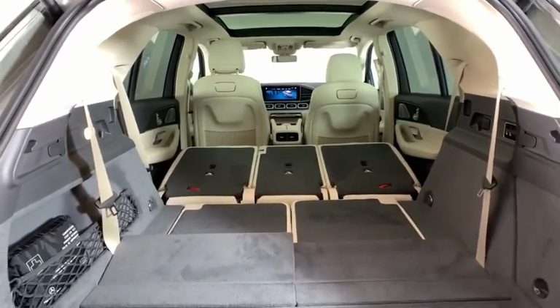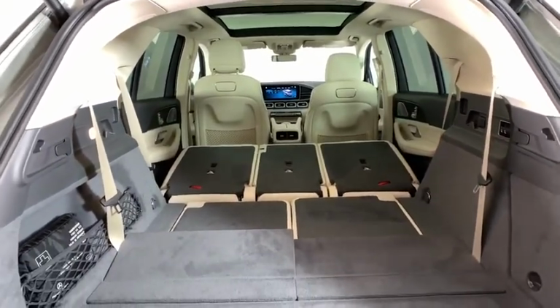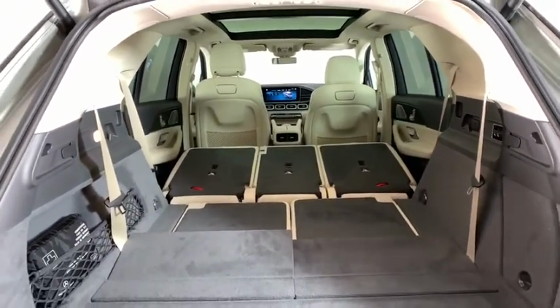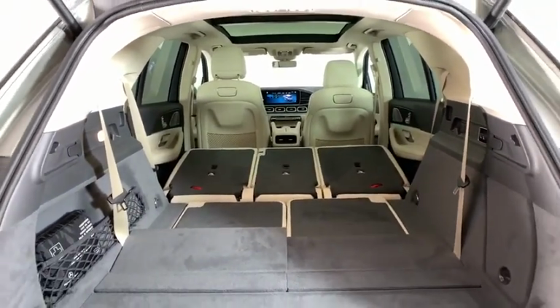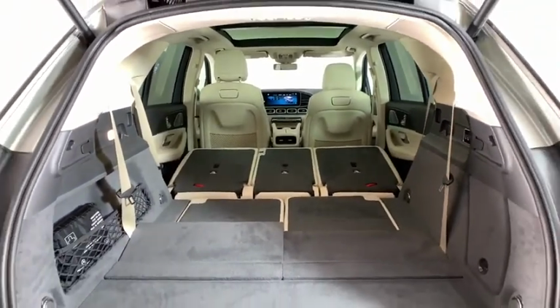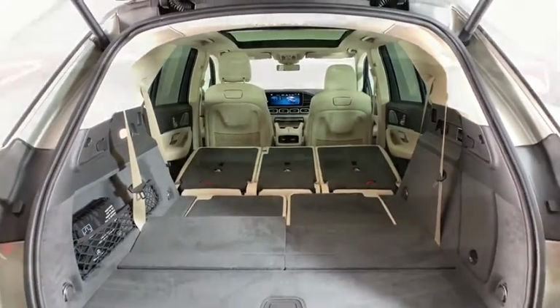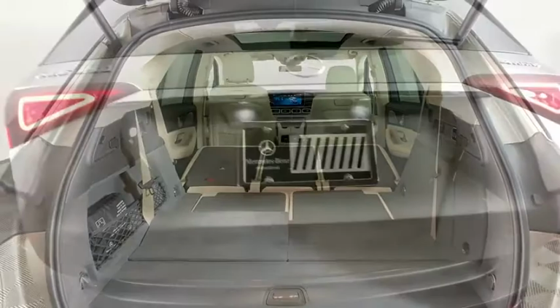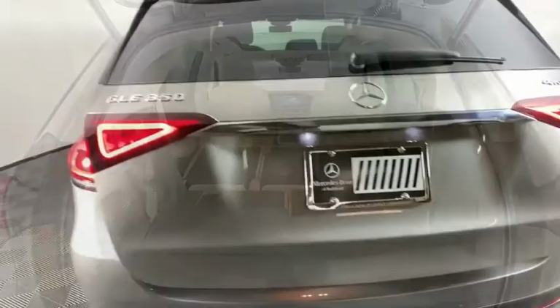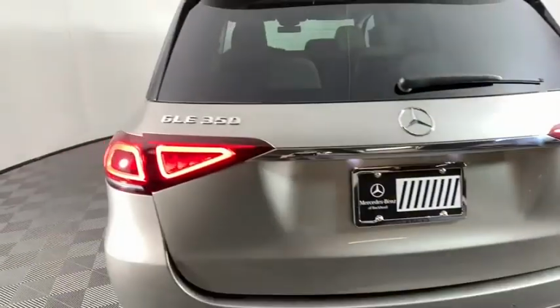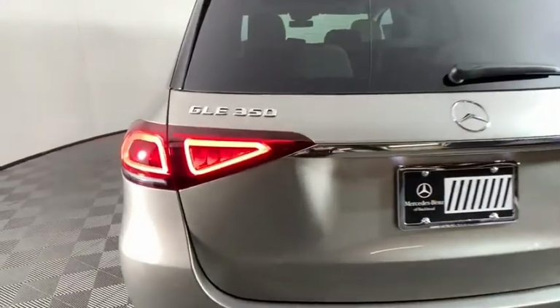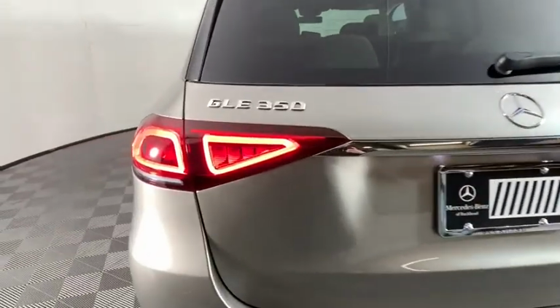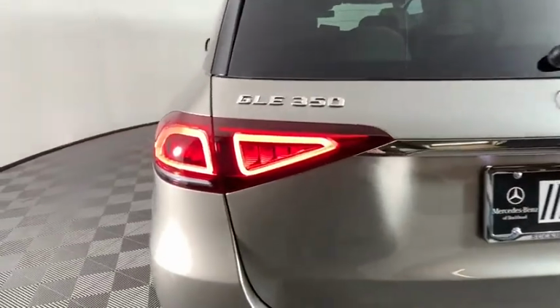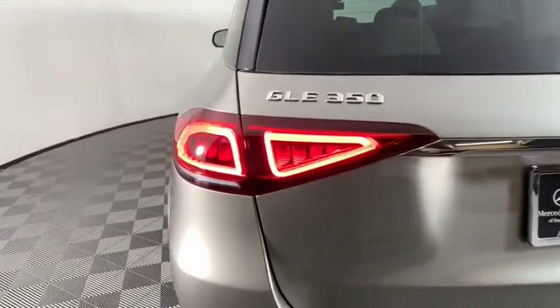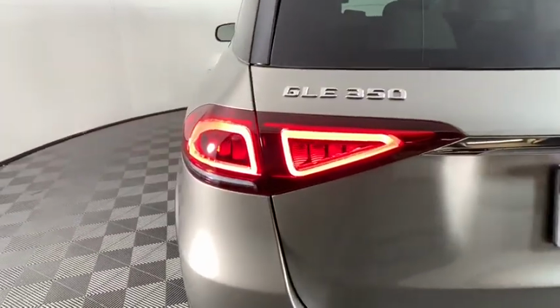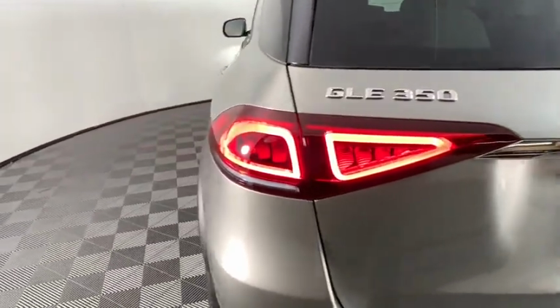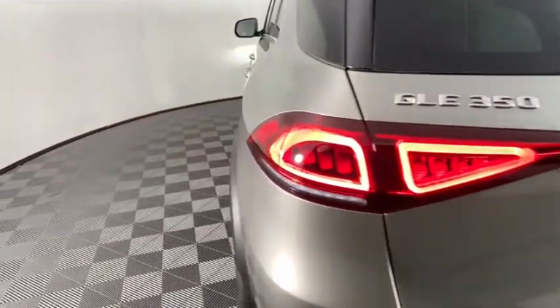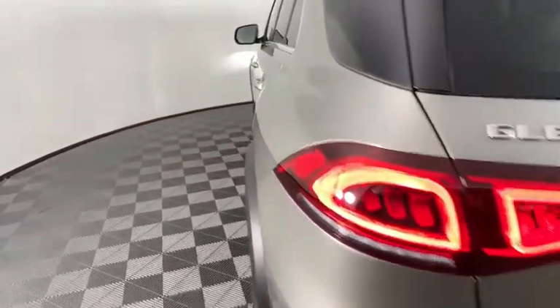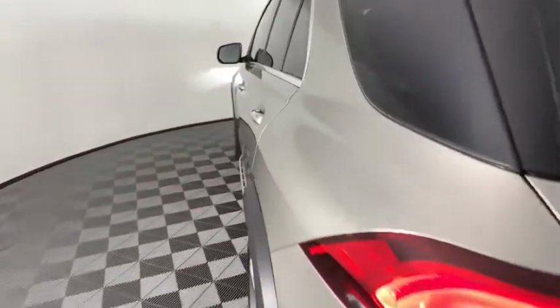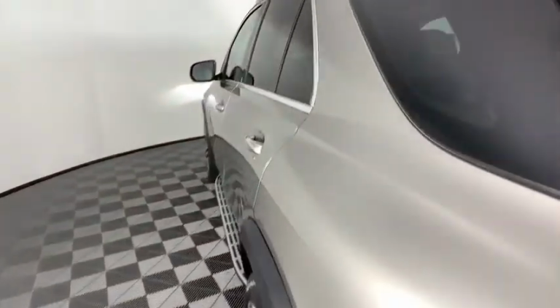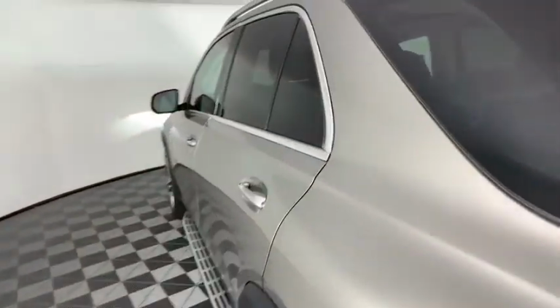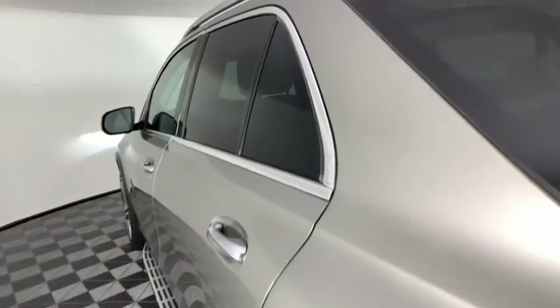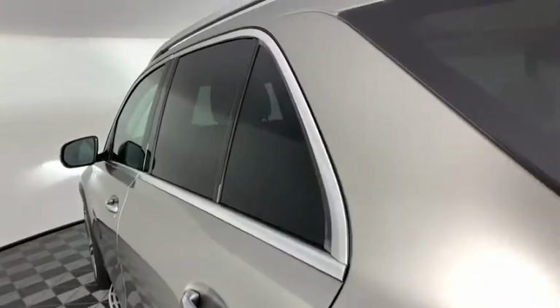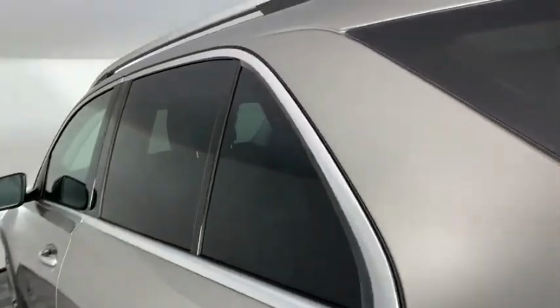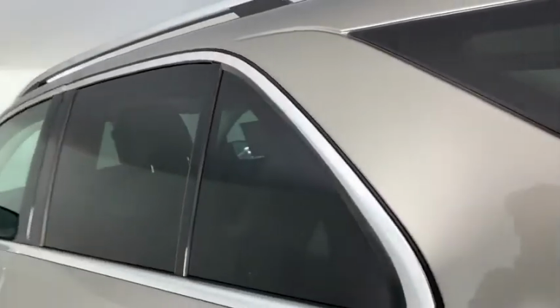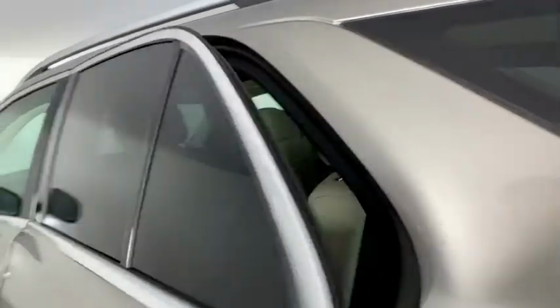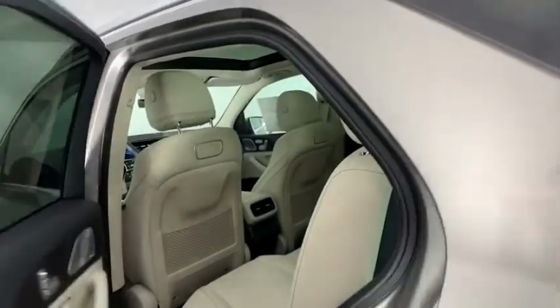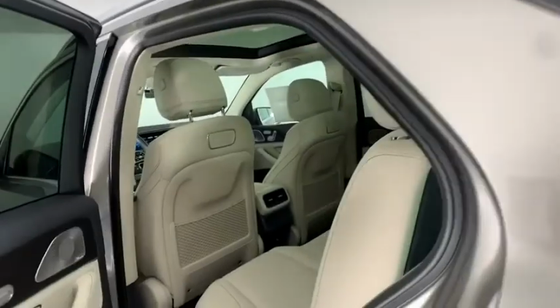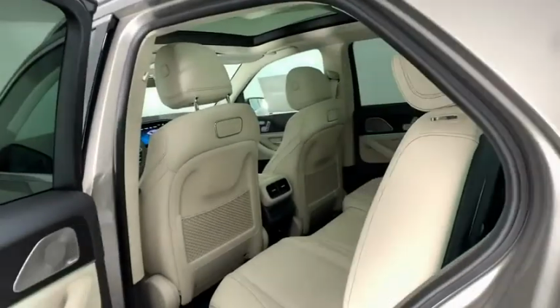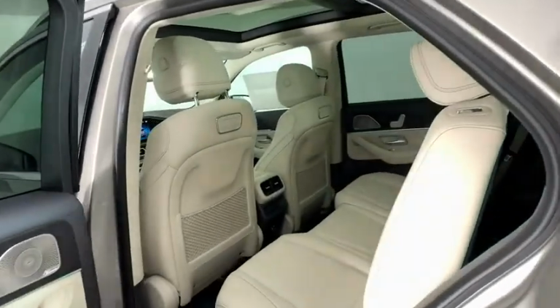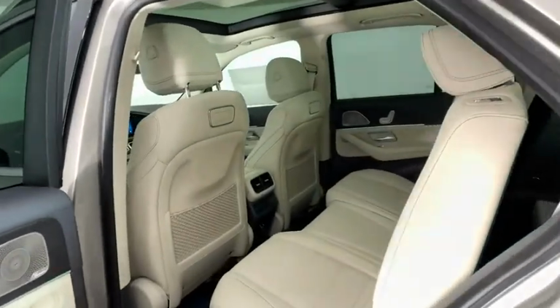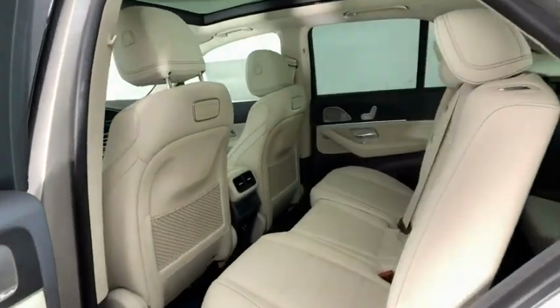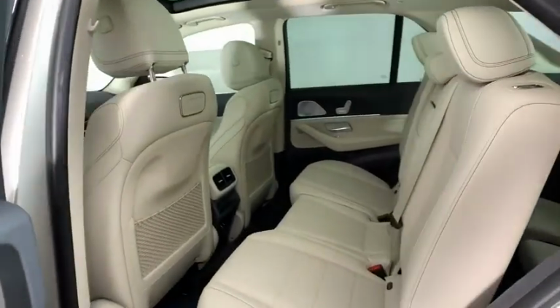Eight speakers, rear window defroster, security system, heated front seats, power windows, compass, trip computer, electronic stability control, brake assist, tachometer, and HD radio.